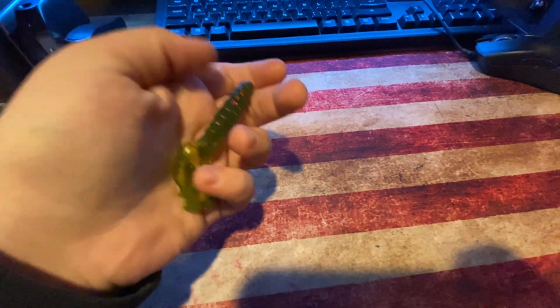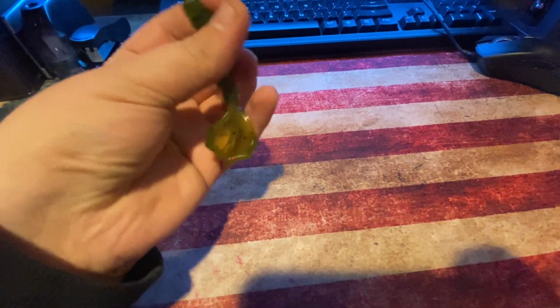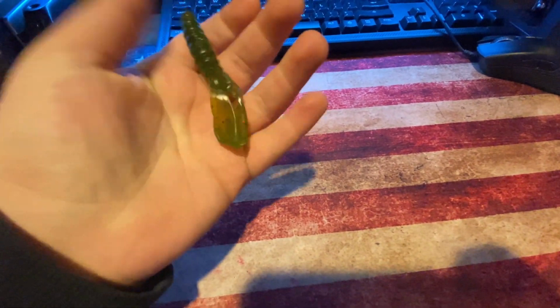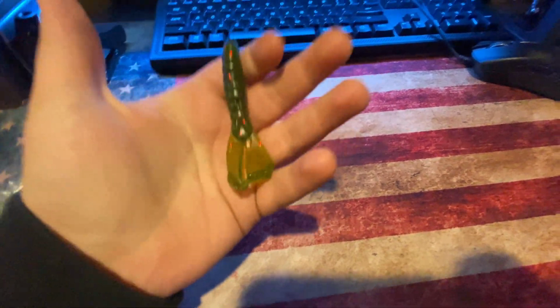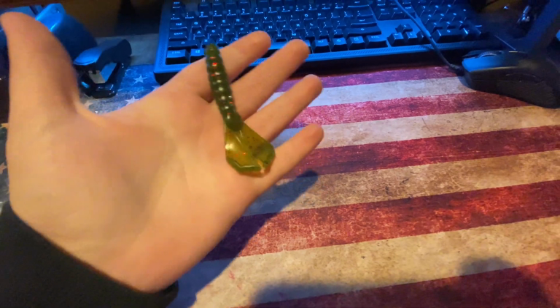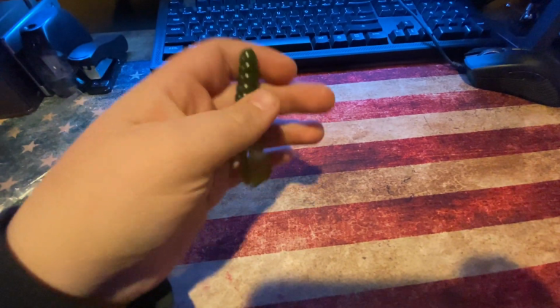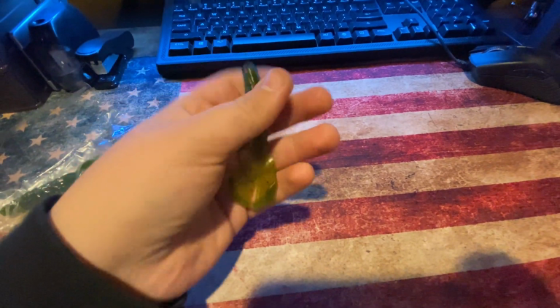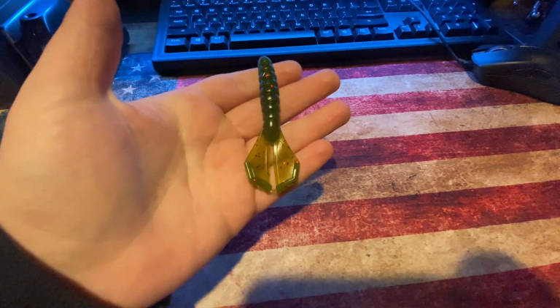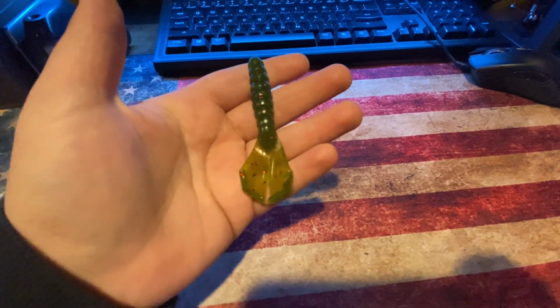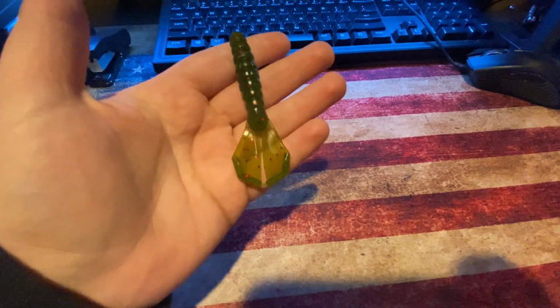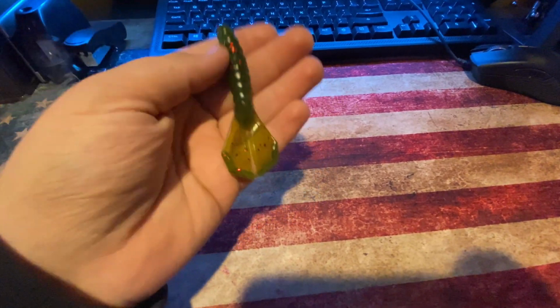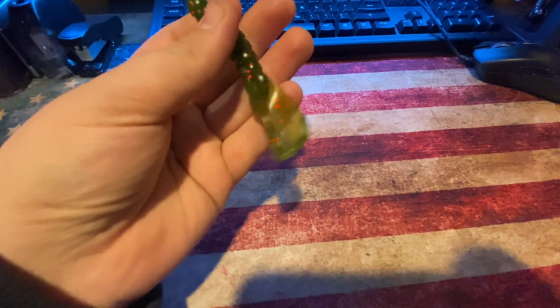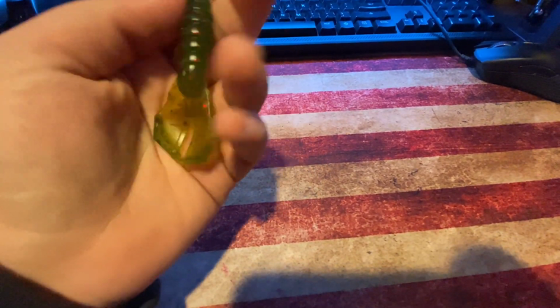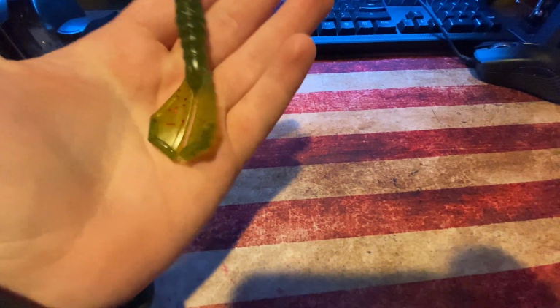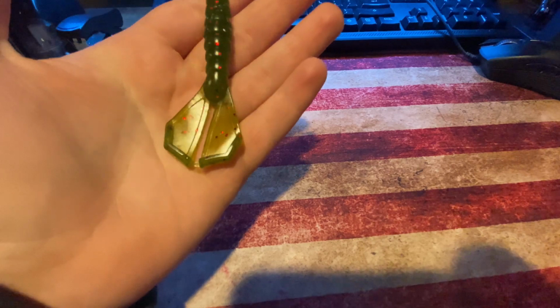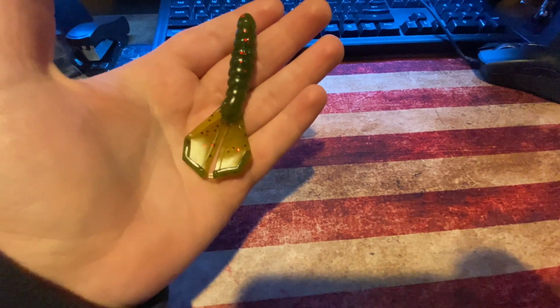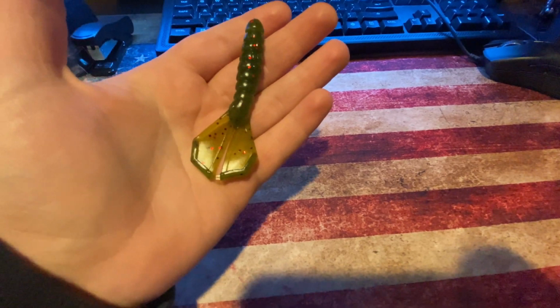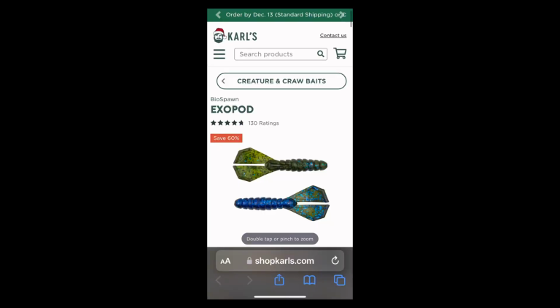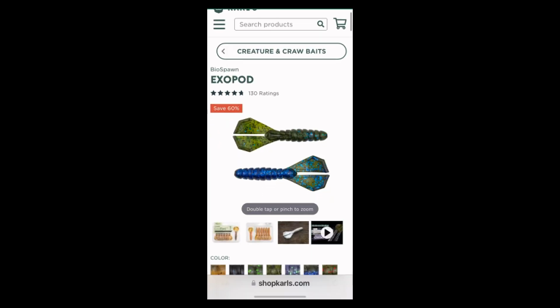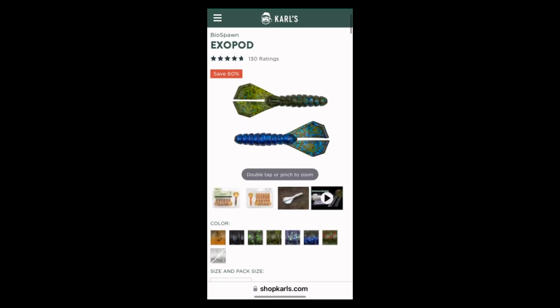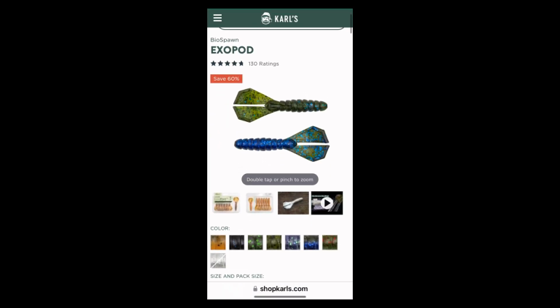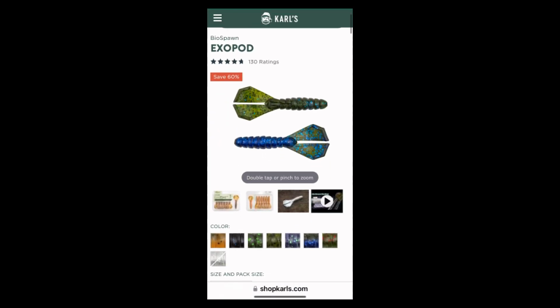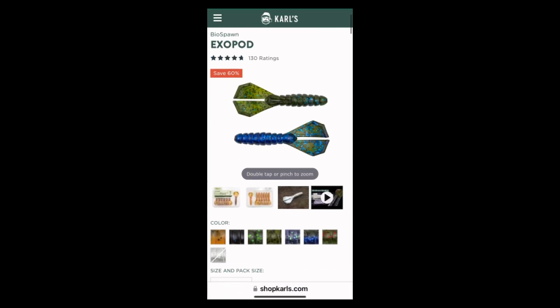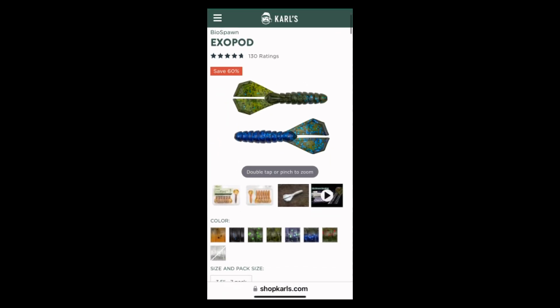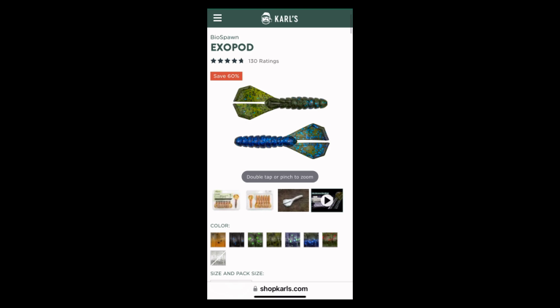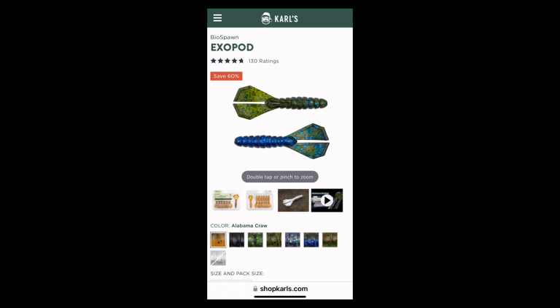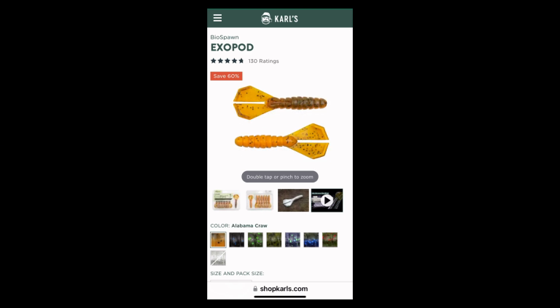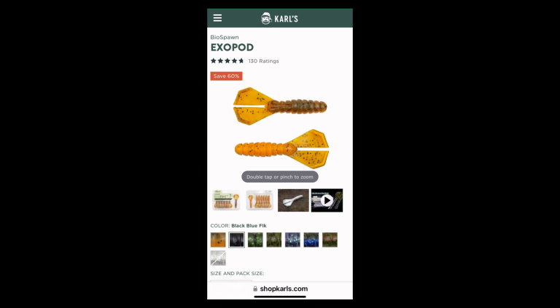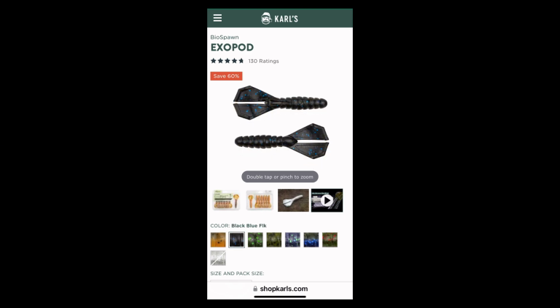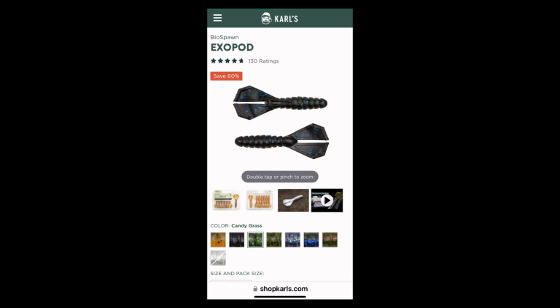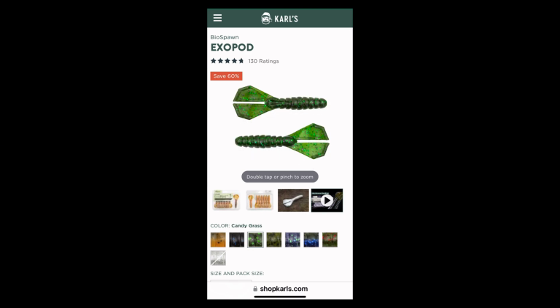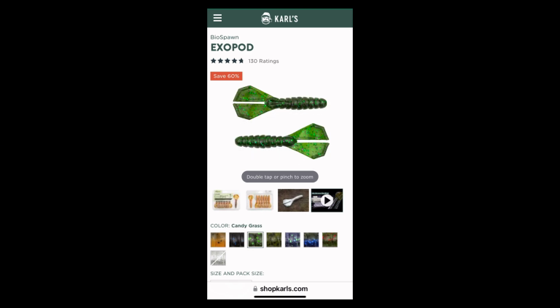So yeah, it's just like a normal crawl. You can use this as a trailer or just Texas rig it. So we got this today. Here are the ExoPods on ShopKarl's. Today we actually got the Watermelon Red Flight color, a pack of four.